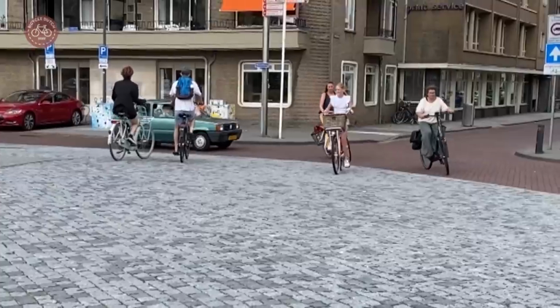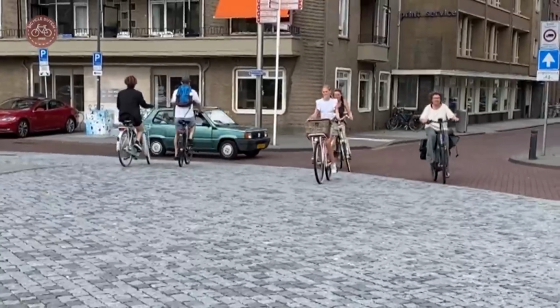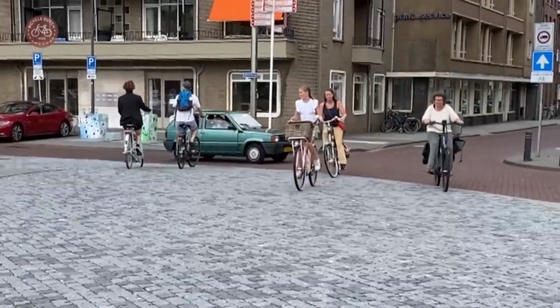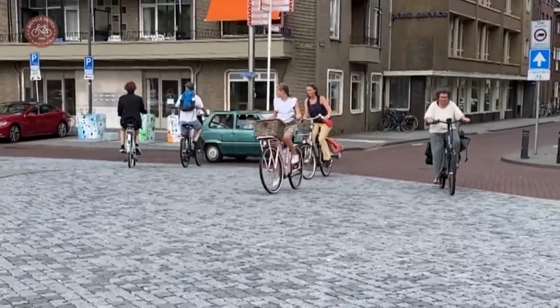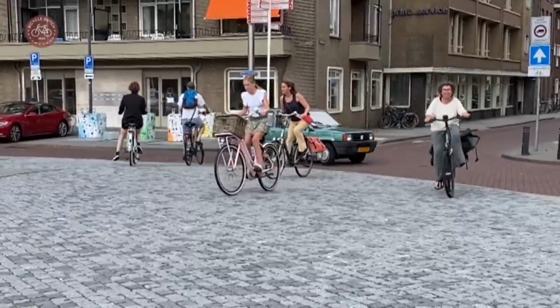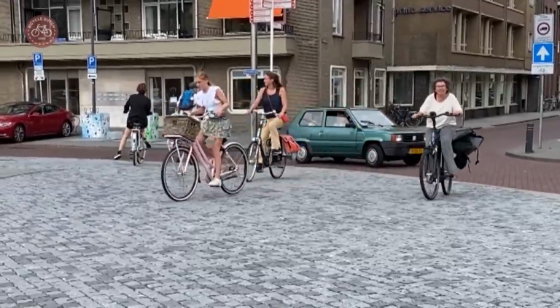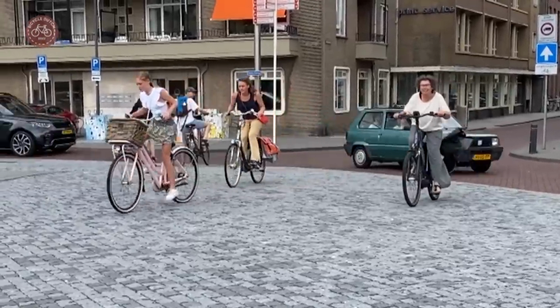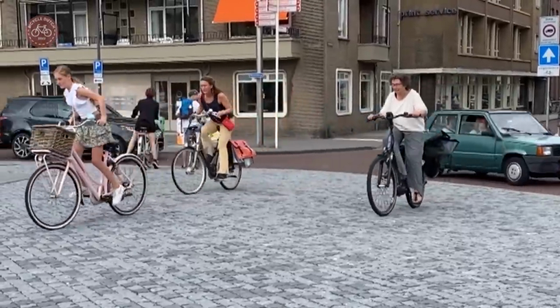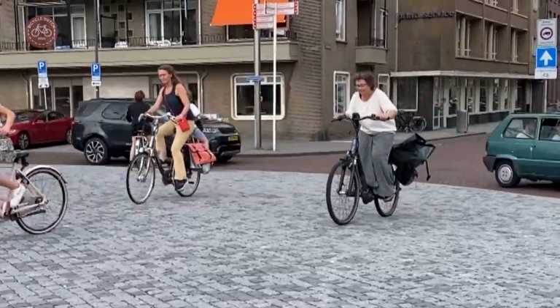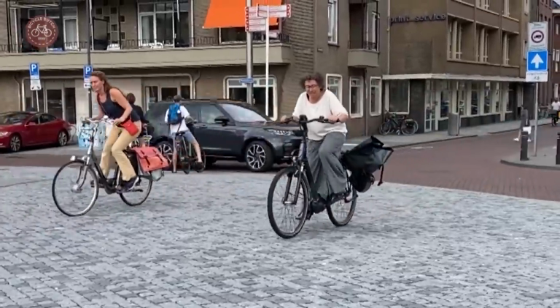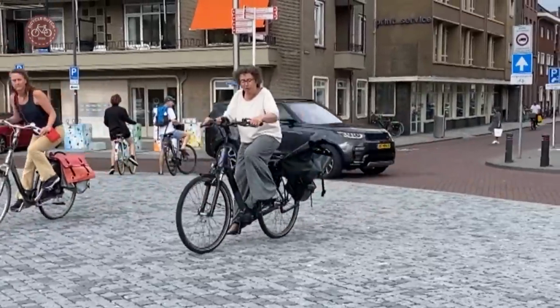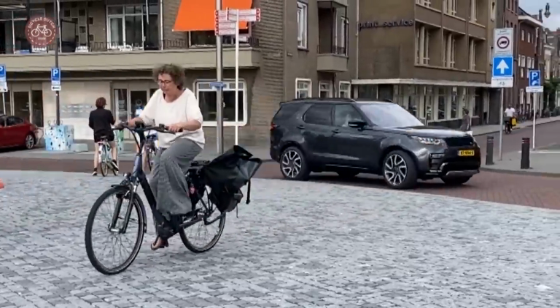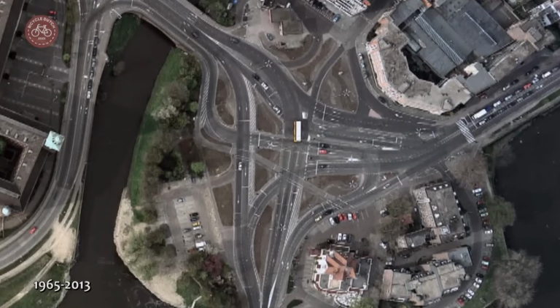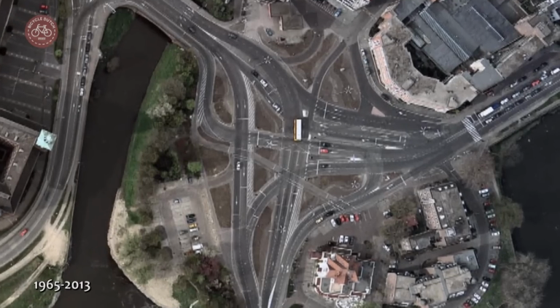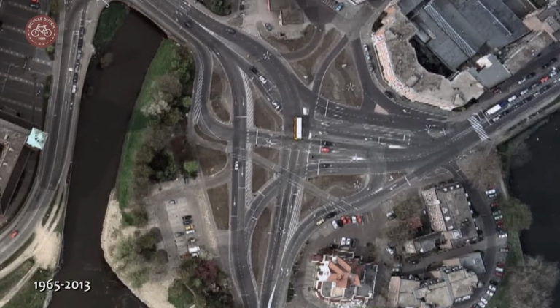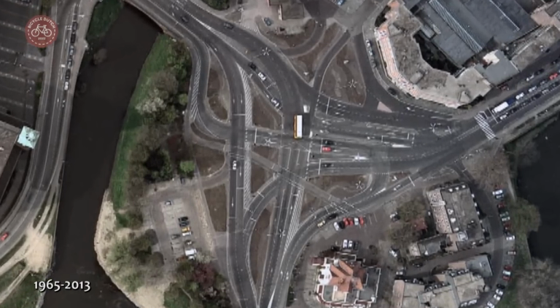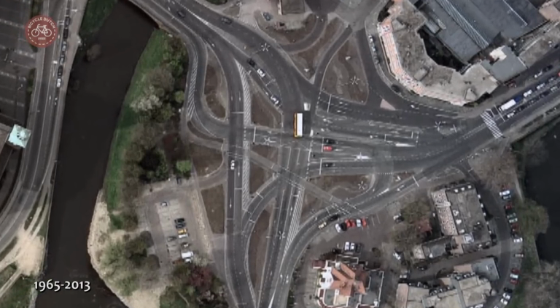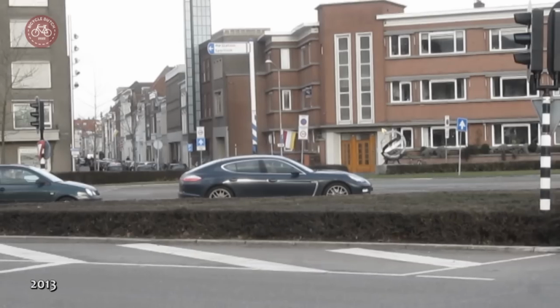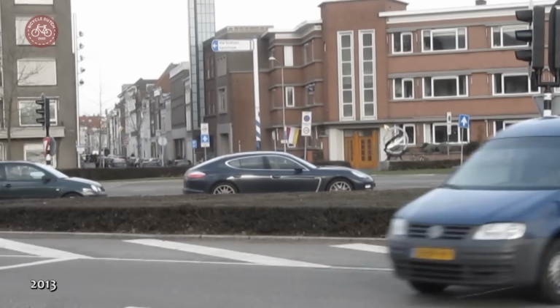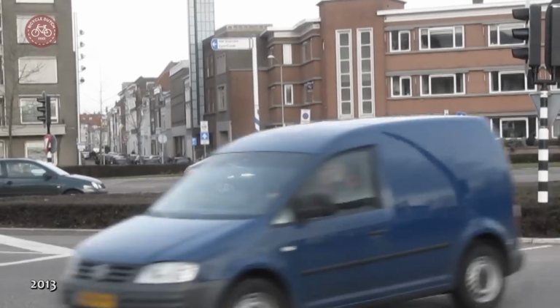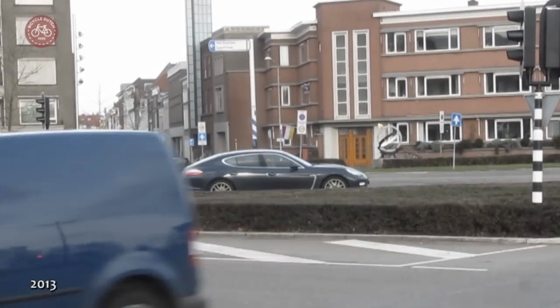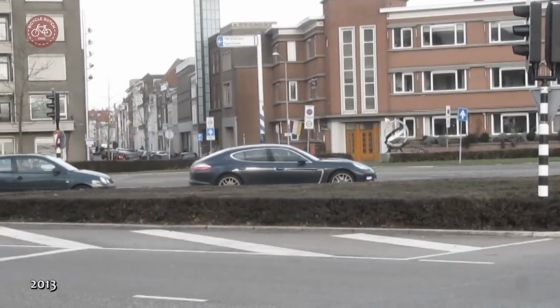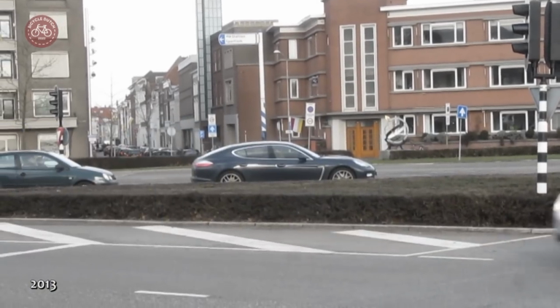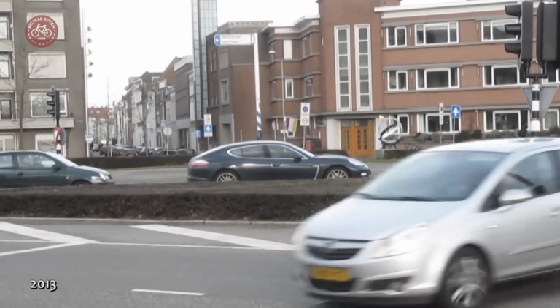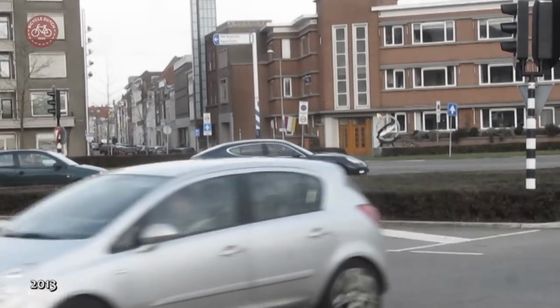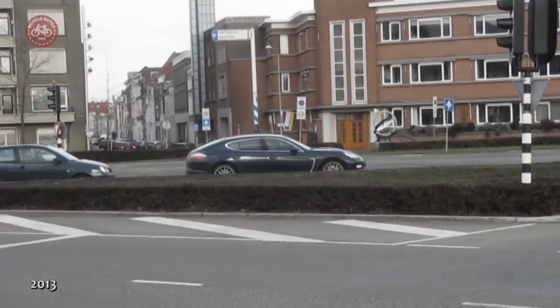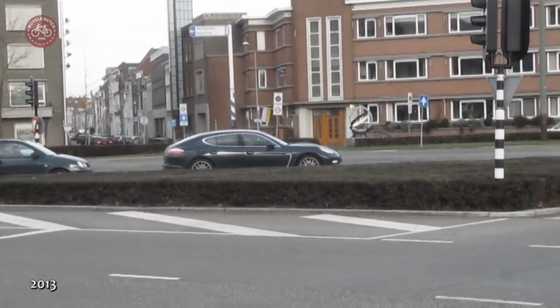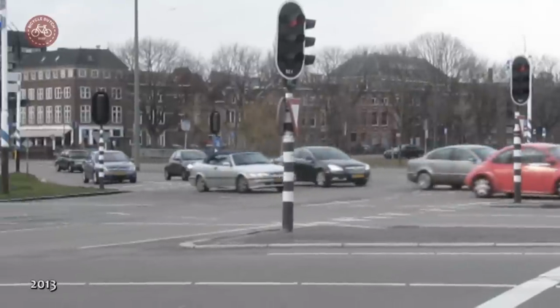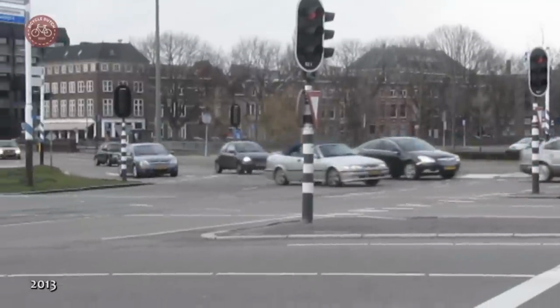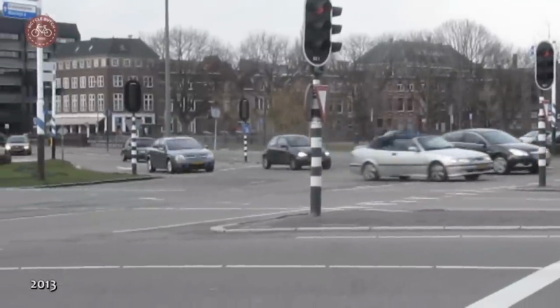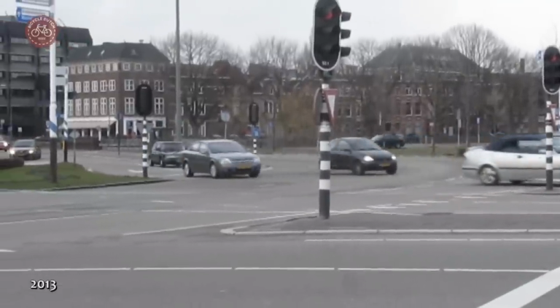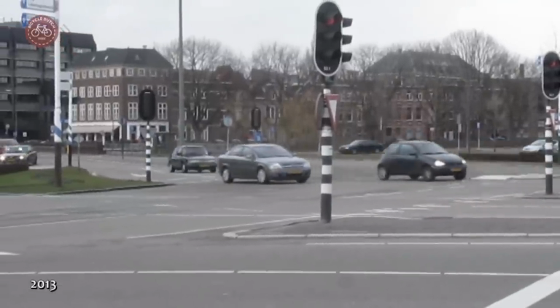How did the city end up with this crazy public space? Well, it used to be even more terrible. The space was entirely designed for motor traffic — asphalt as far as the eye could see.